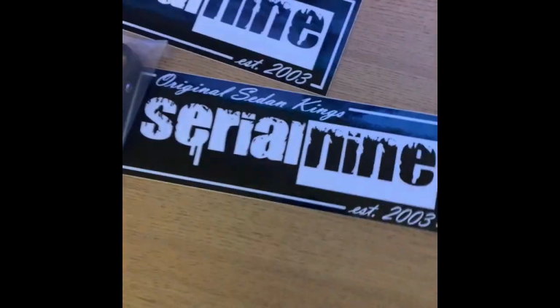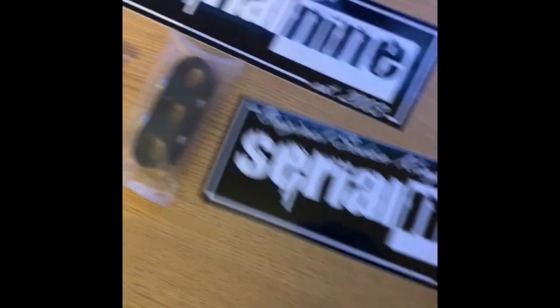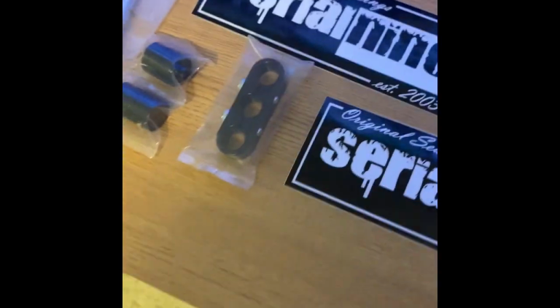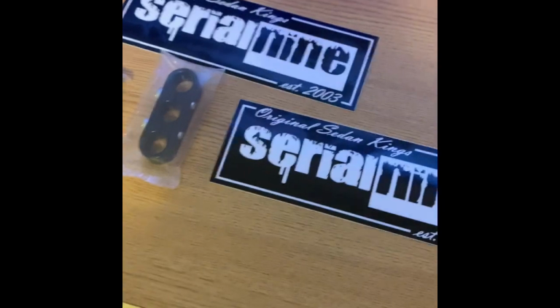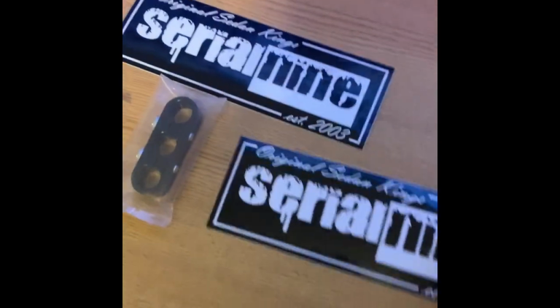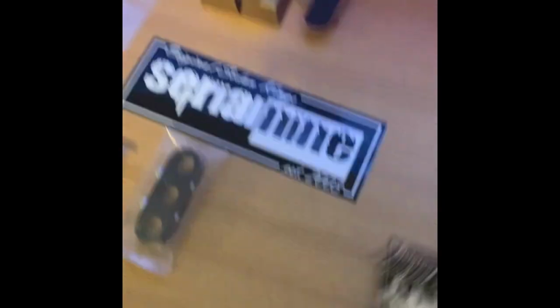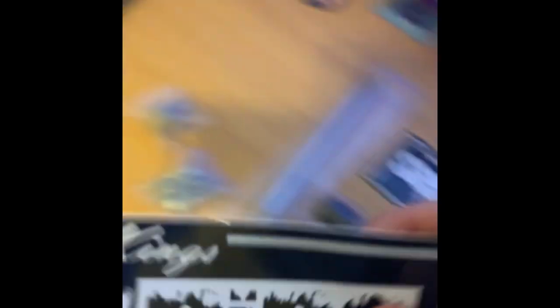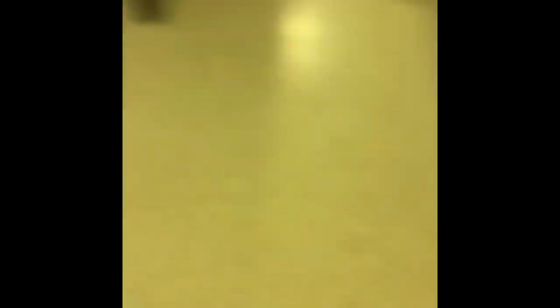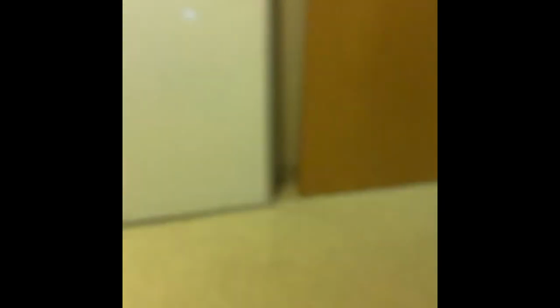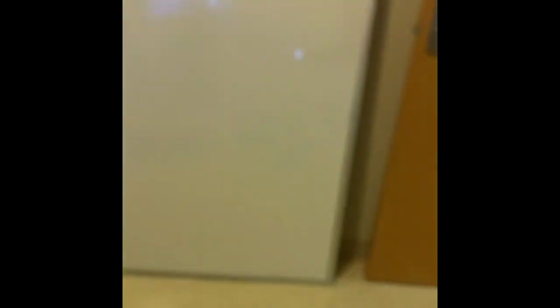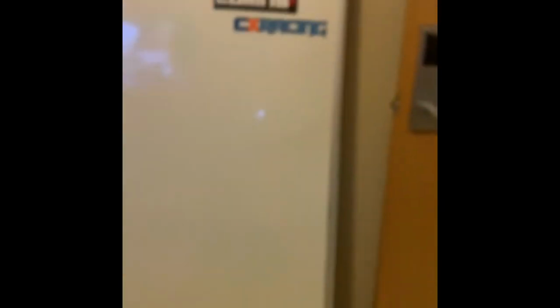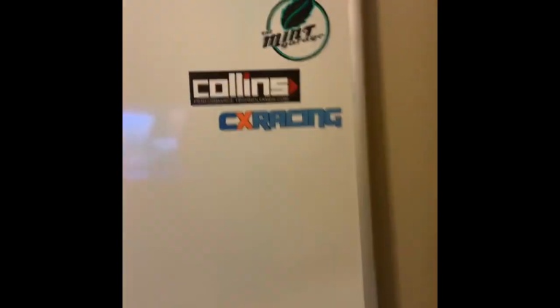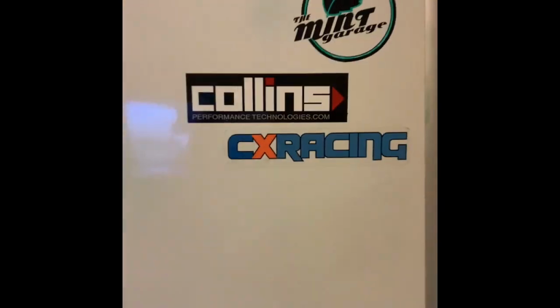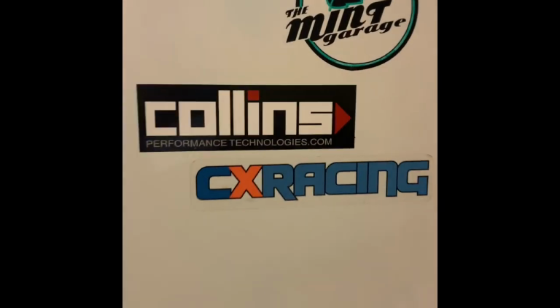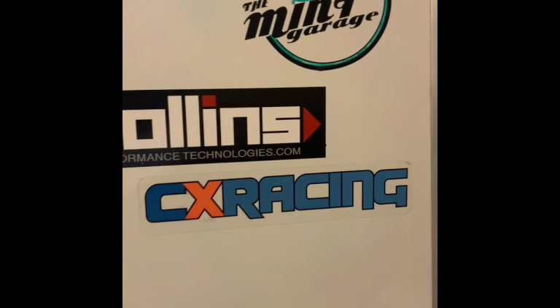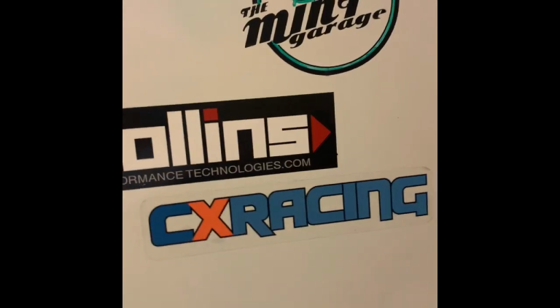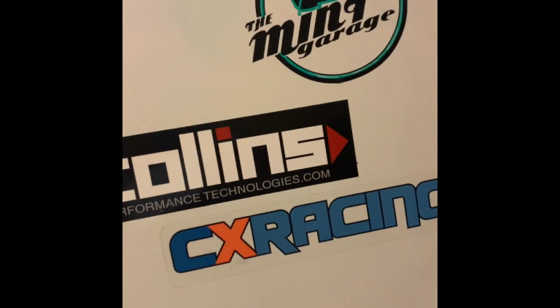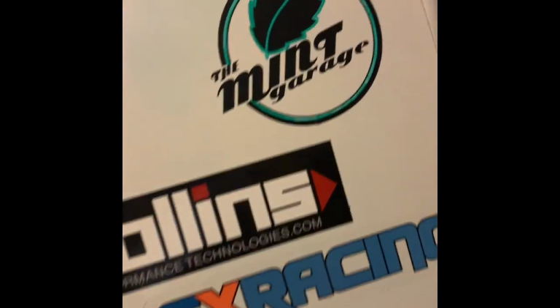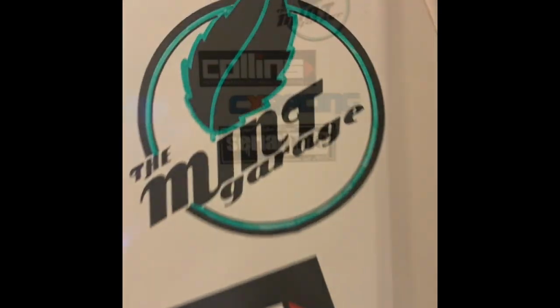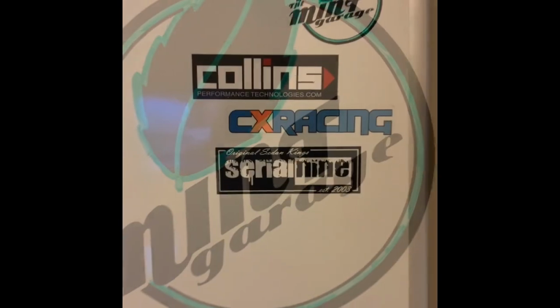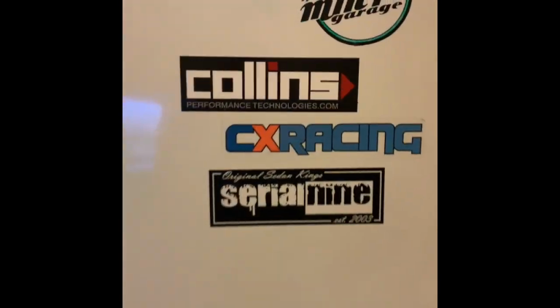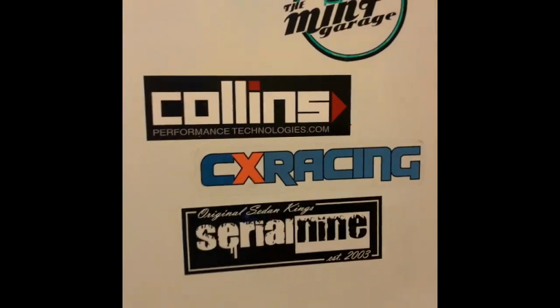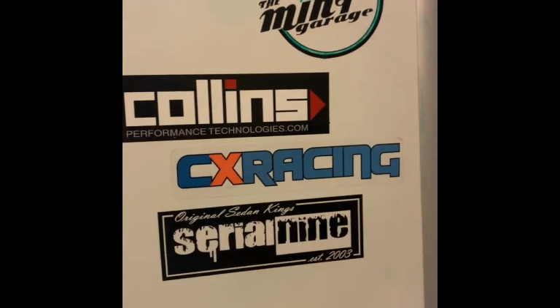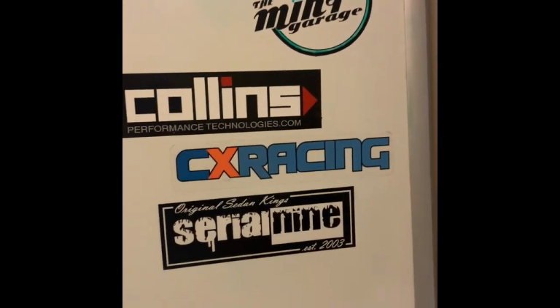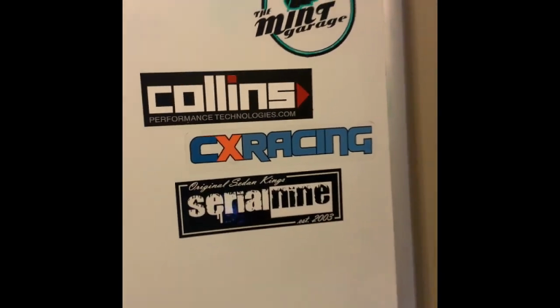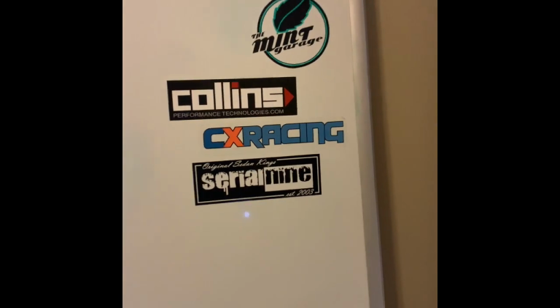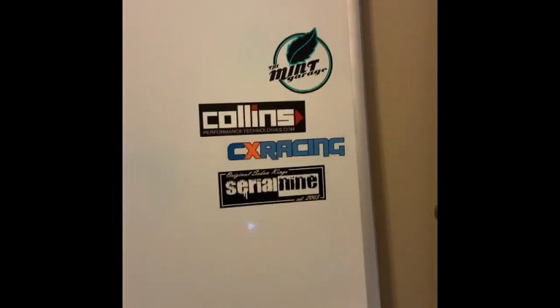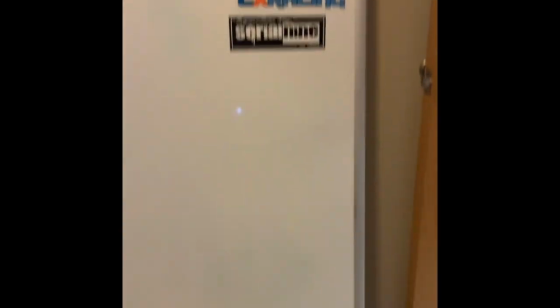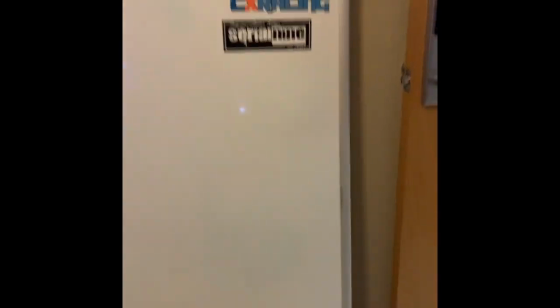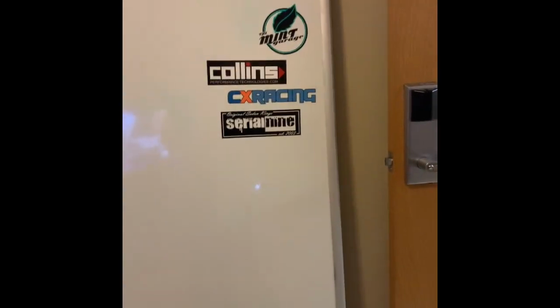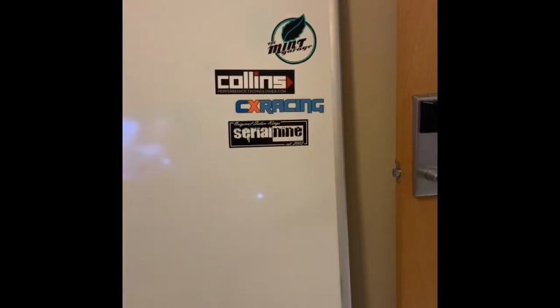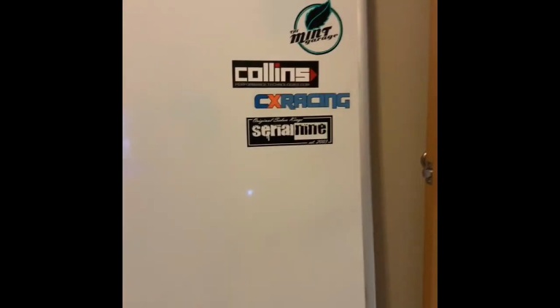Shout out to SerialNine! We're literally going to take one of these slaps and put it over here on the wall. We got the slap on there — we have a whole section of all the companies we work with.